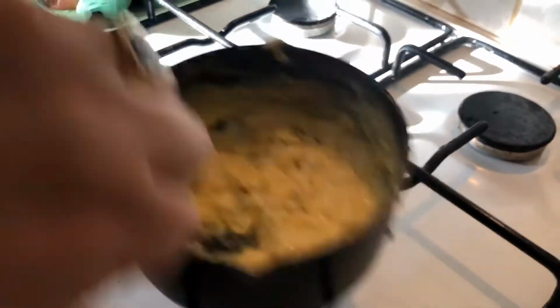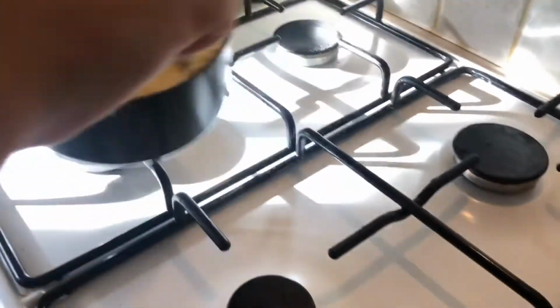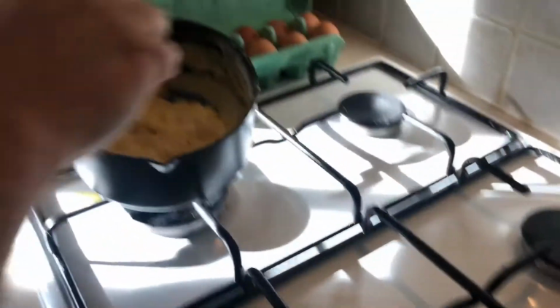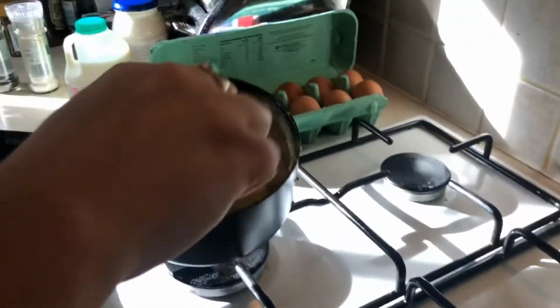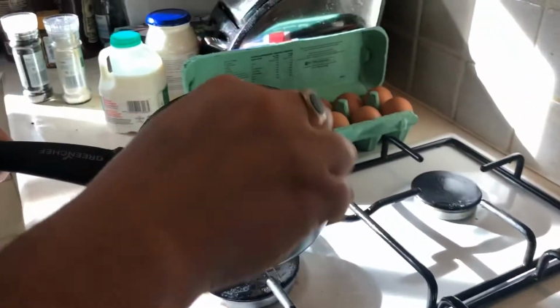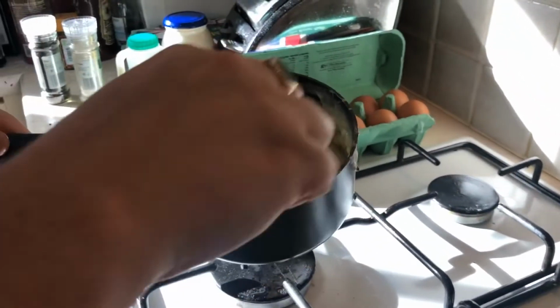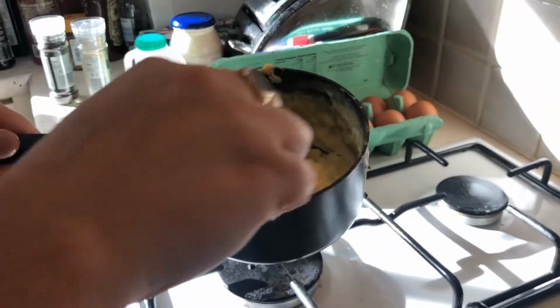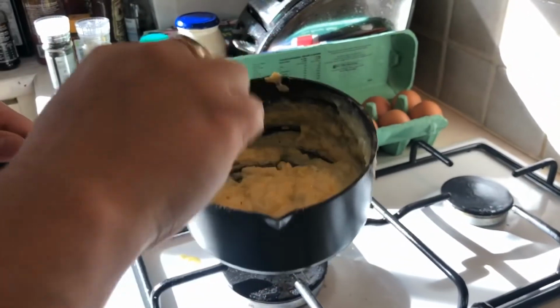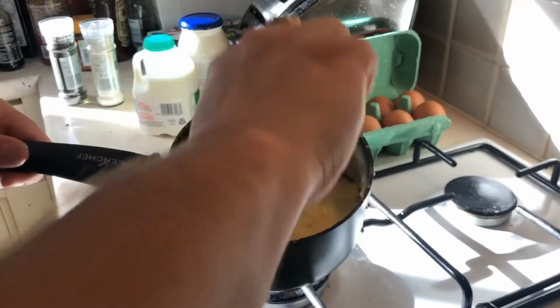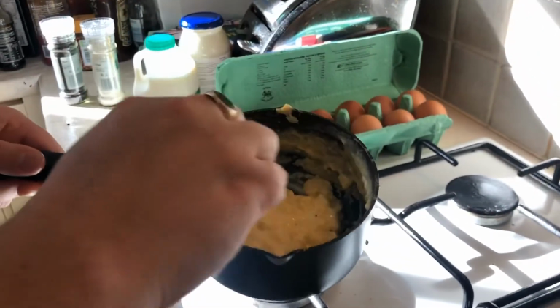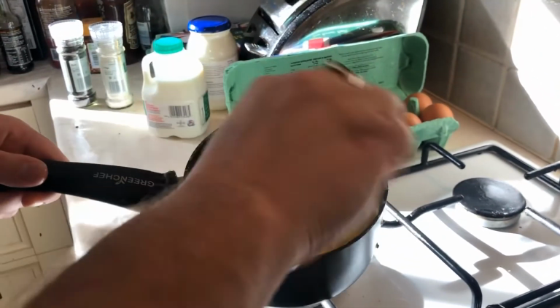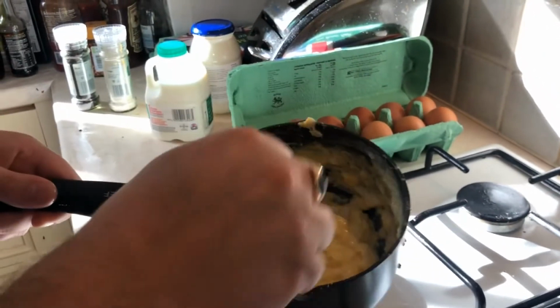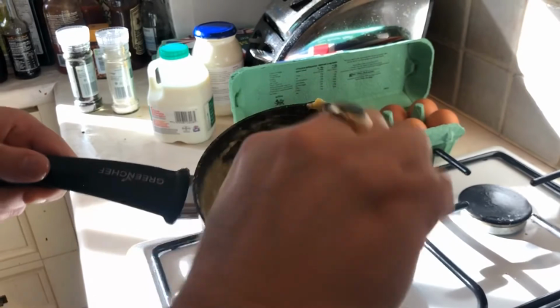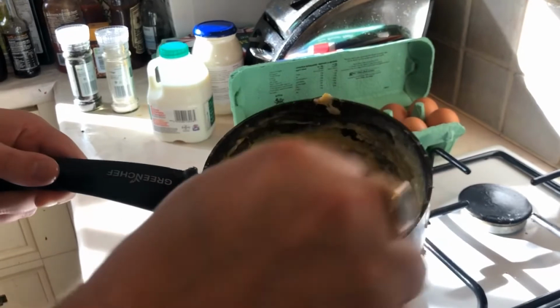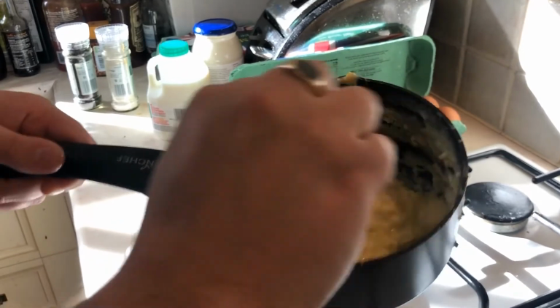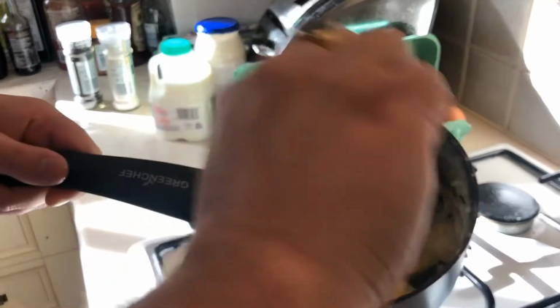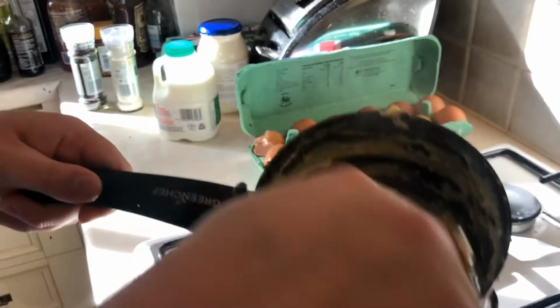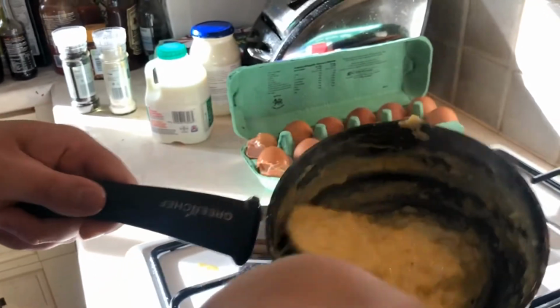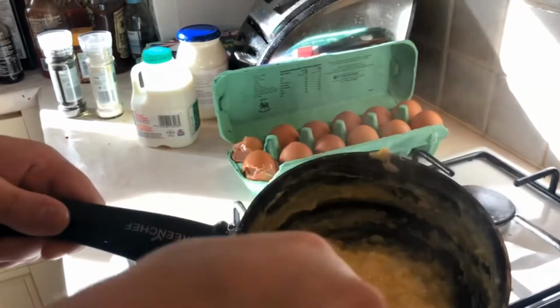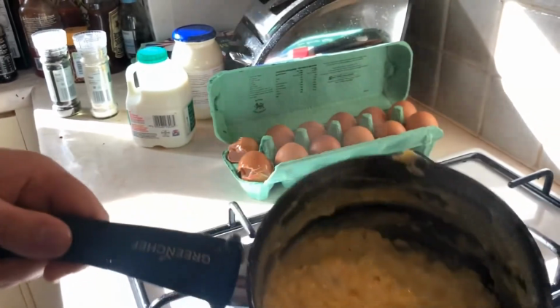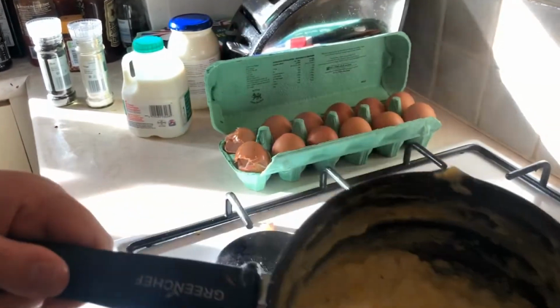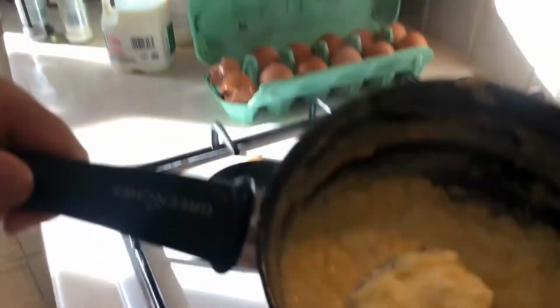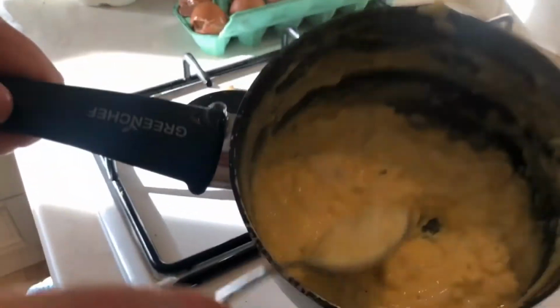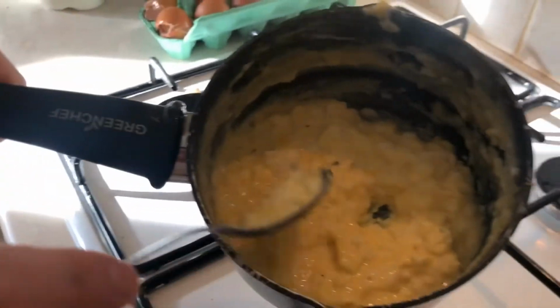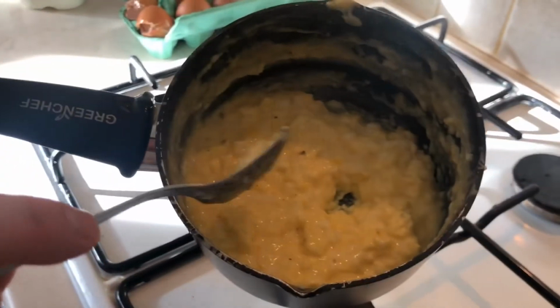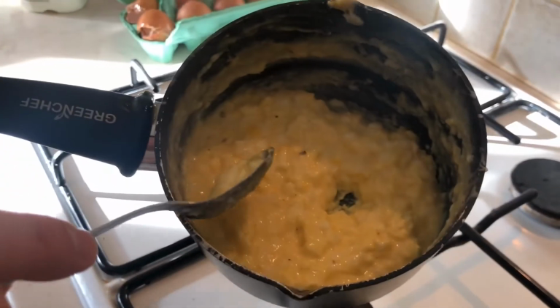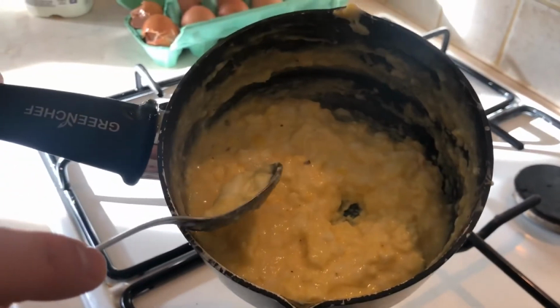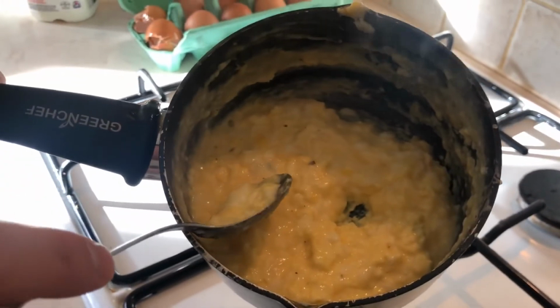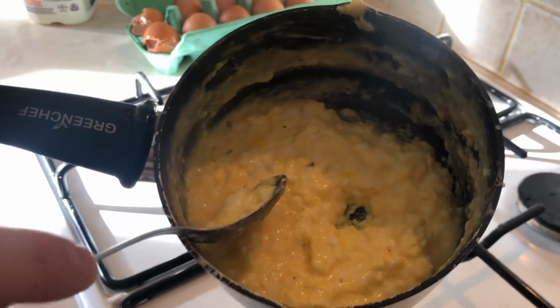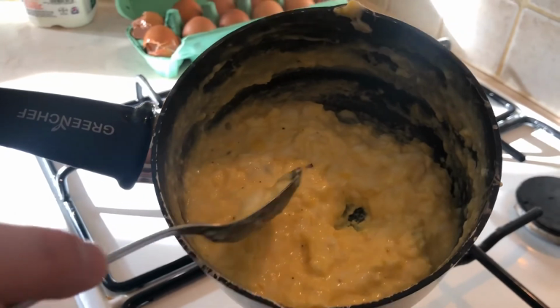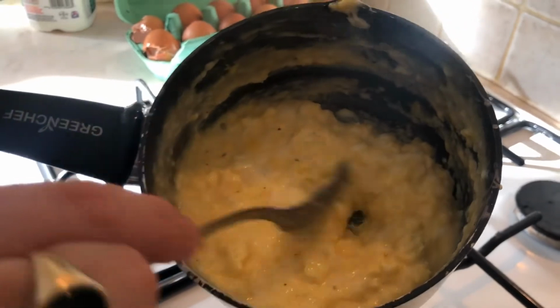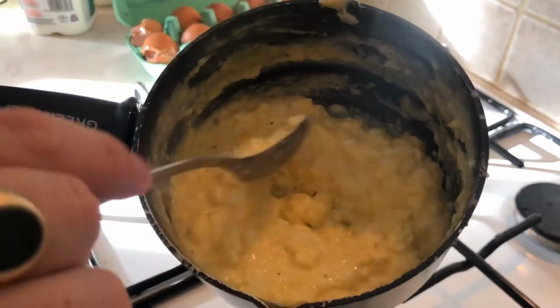And of course it's quite a yummy treat and quite a healthy breakfast as well — full of protein, full of yumminess. So there you have it, that's how you make scrambled eggs.